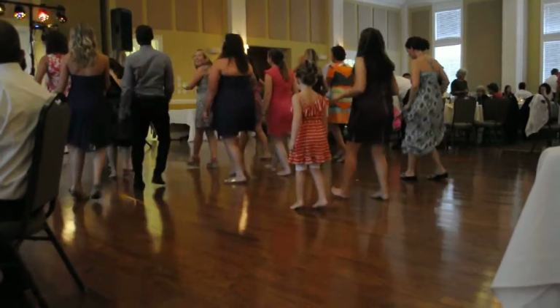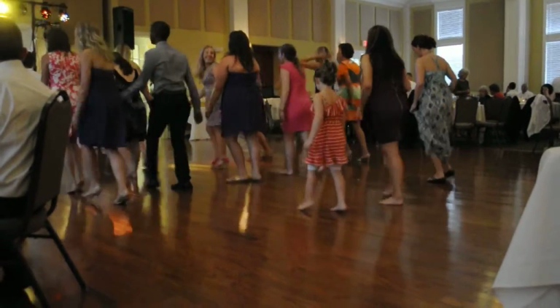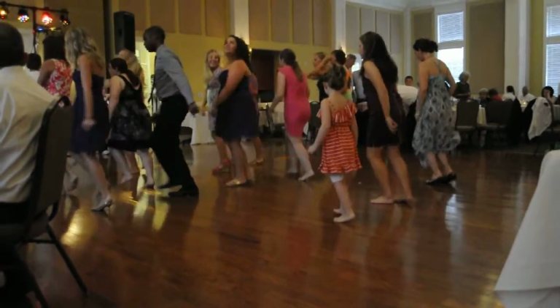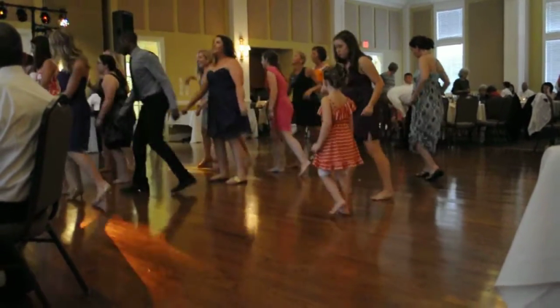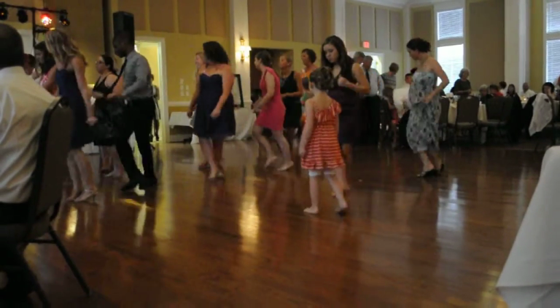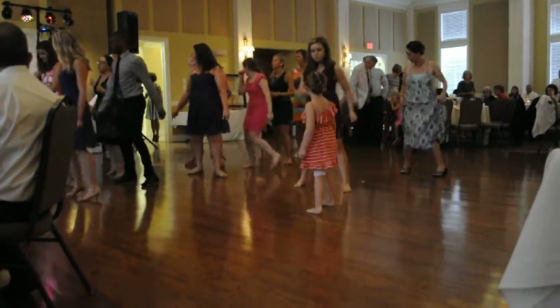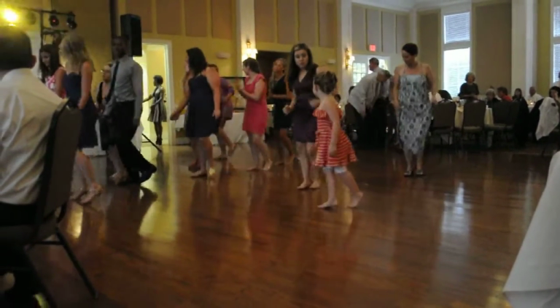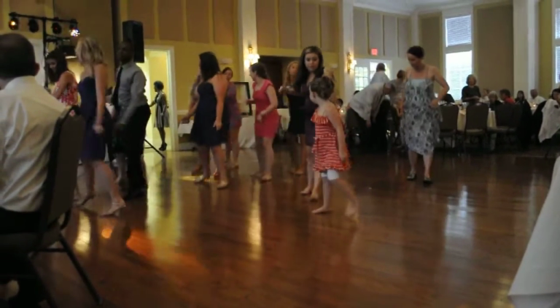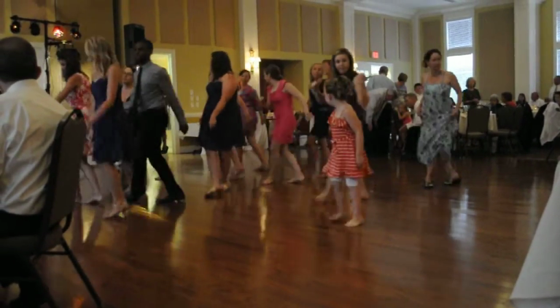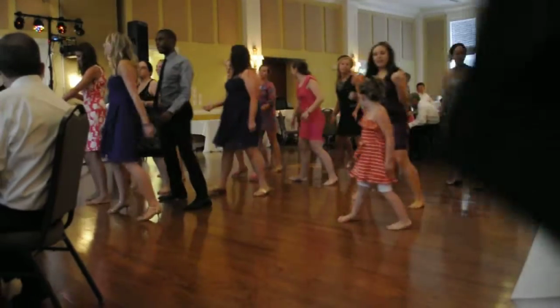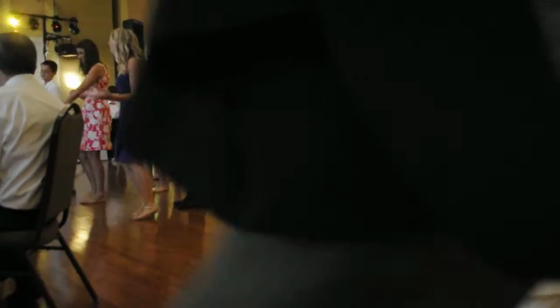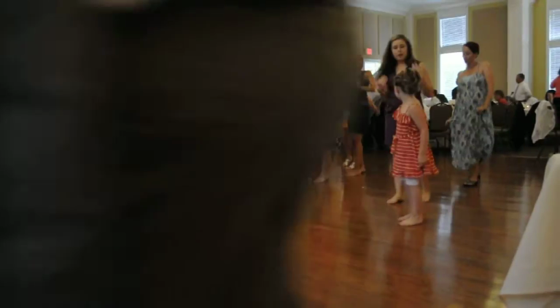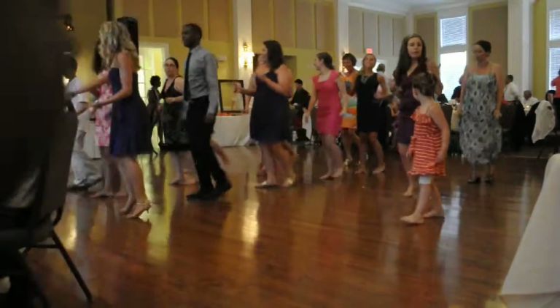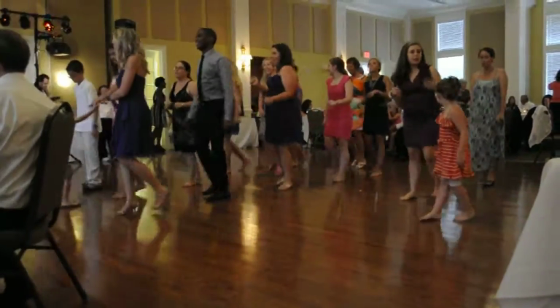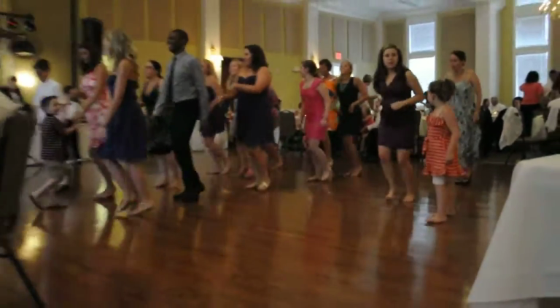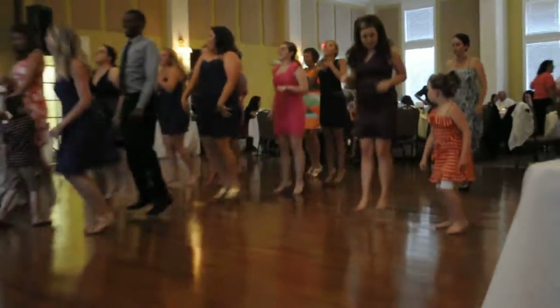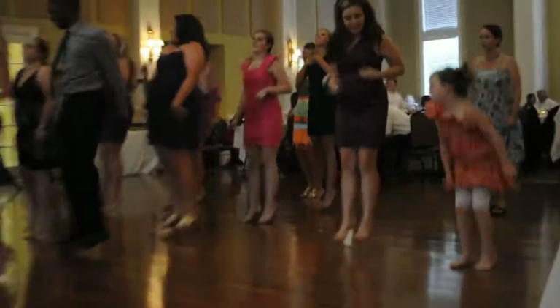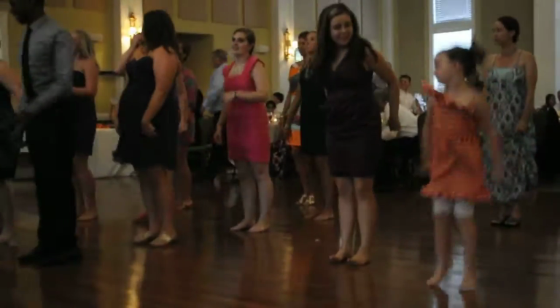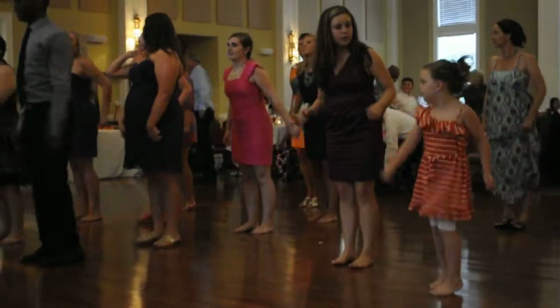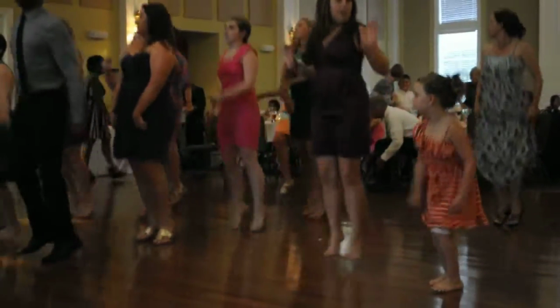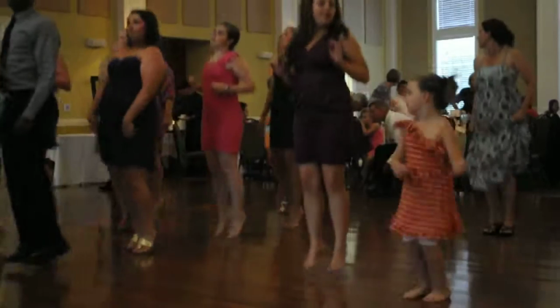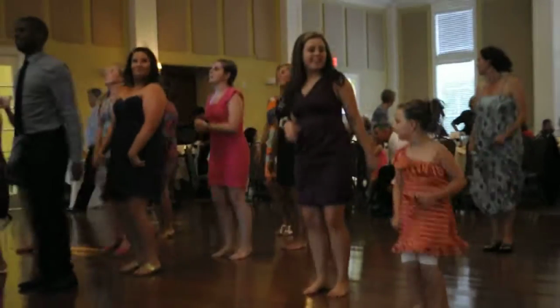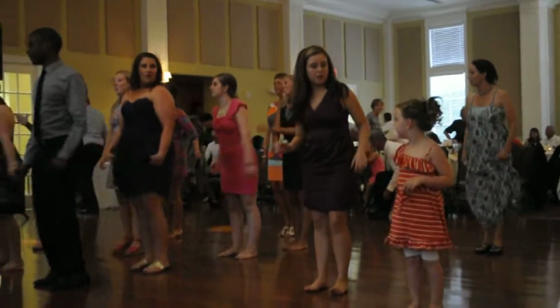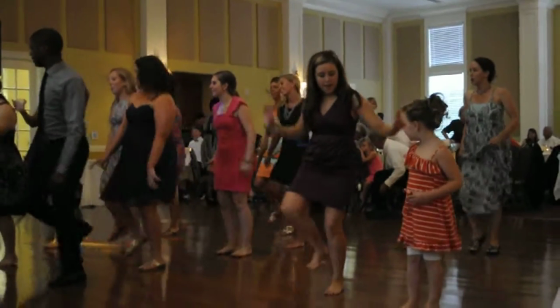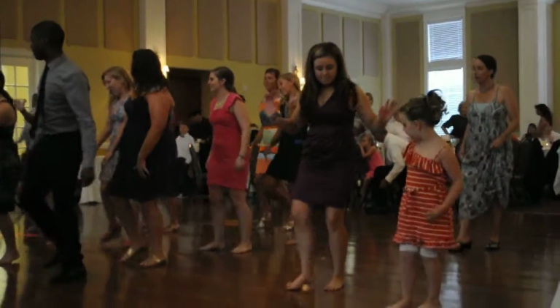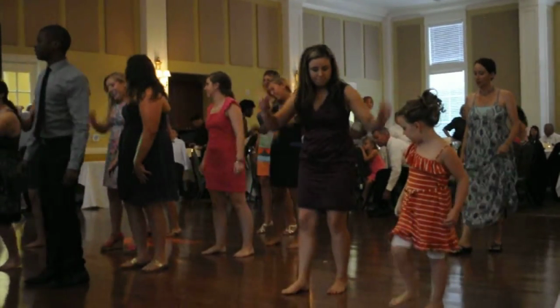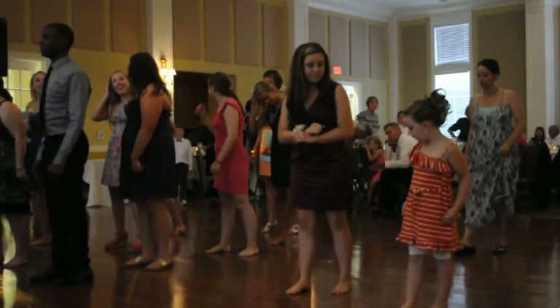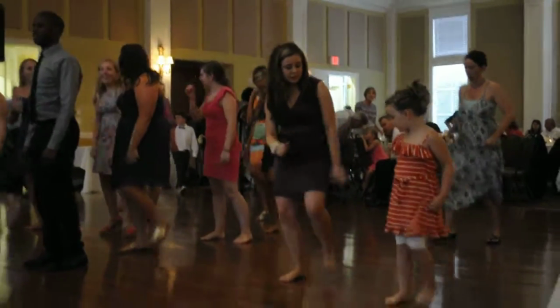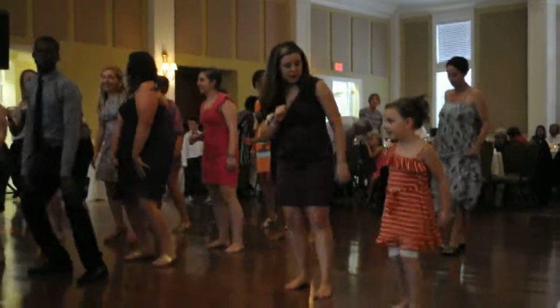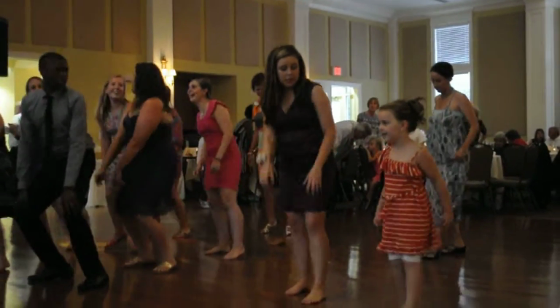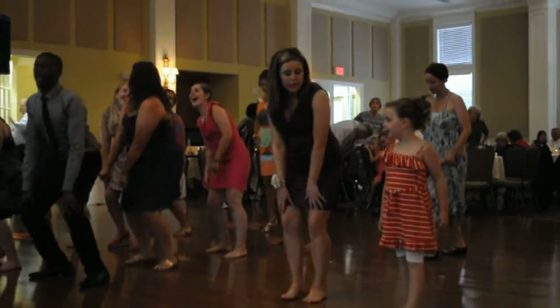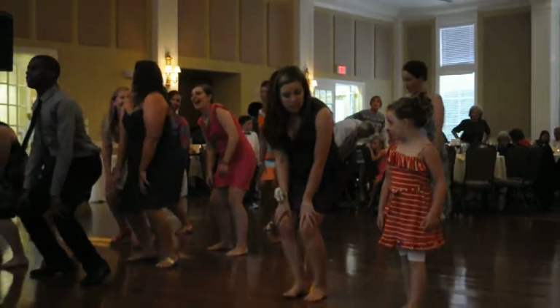Let's go. To the left. Take it back now, y'all. Two hop this time. Two hop this time. Right foot, two stomps. Left foot, two stomps. Here's what you need. Here's what you need.